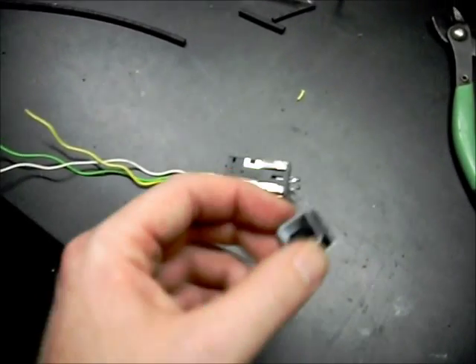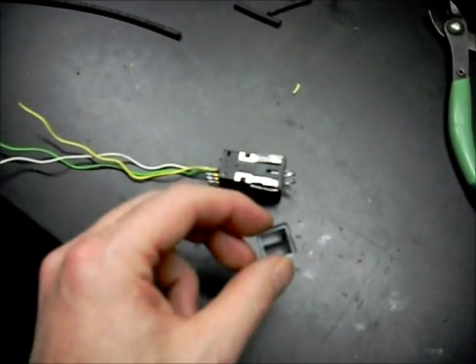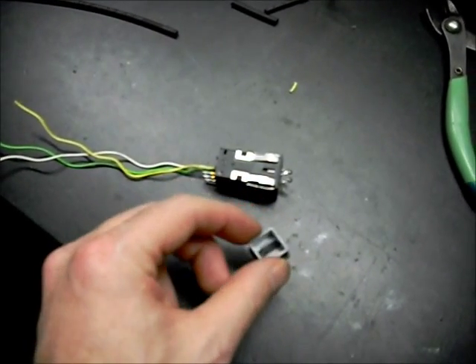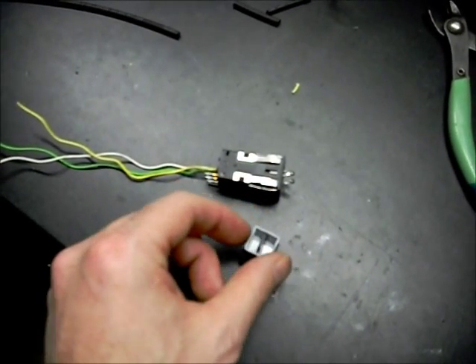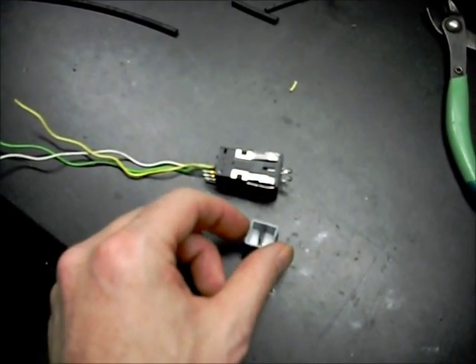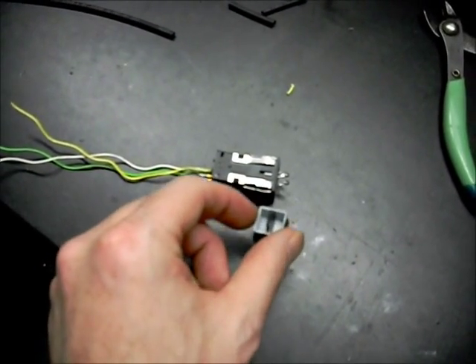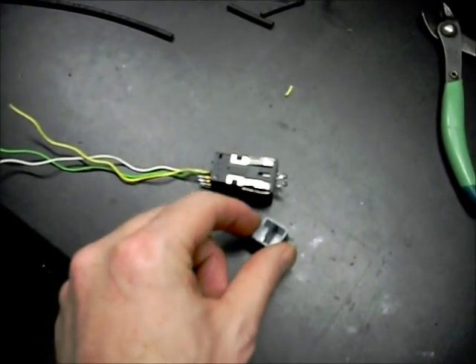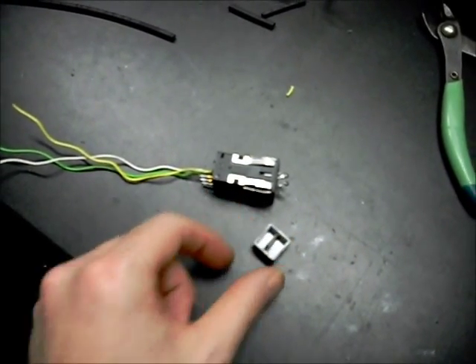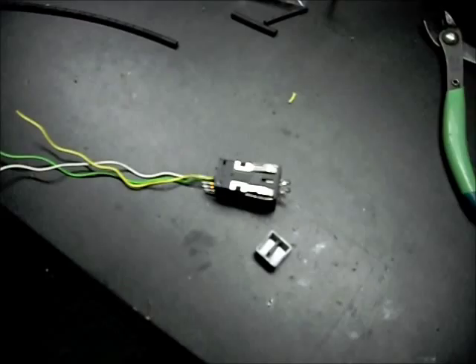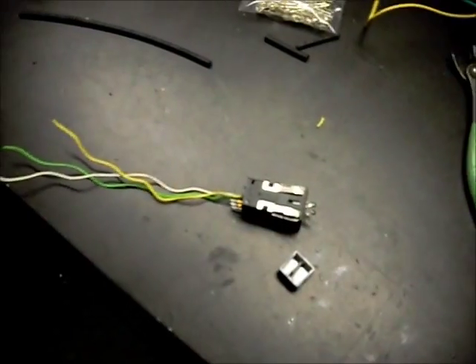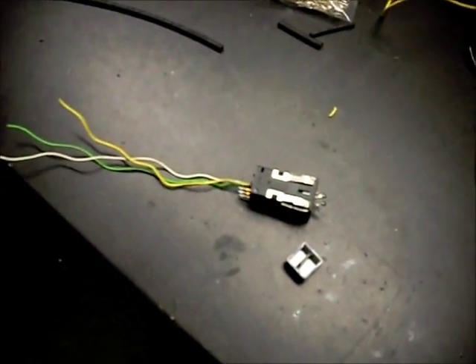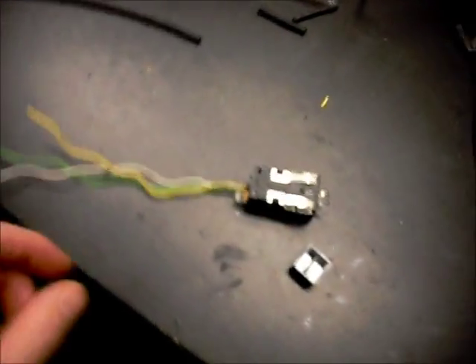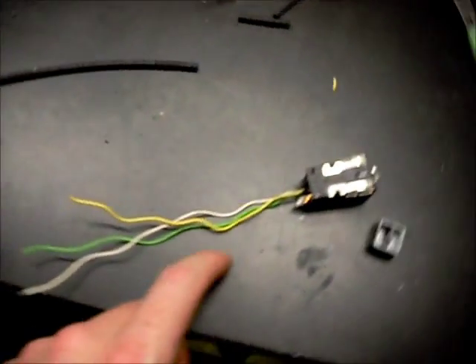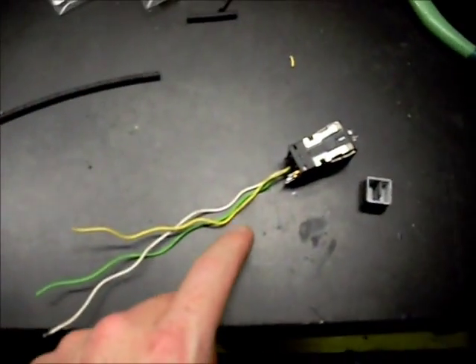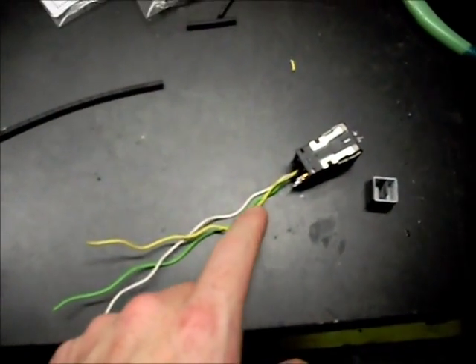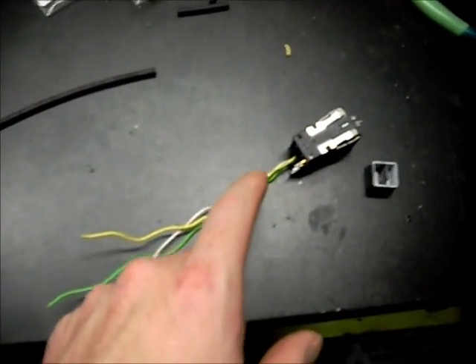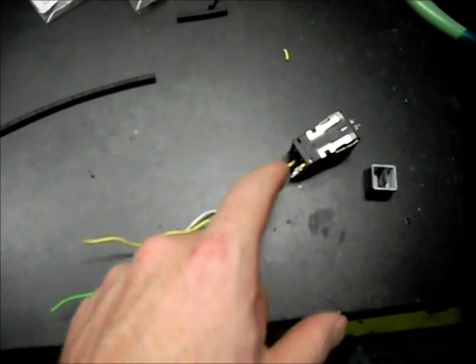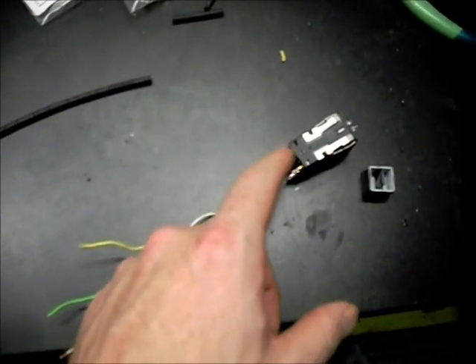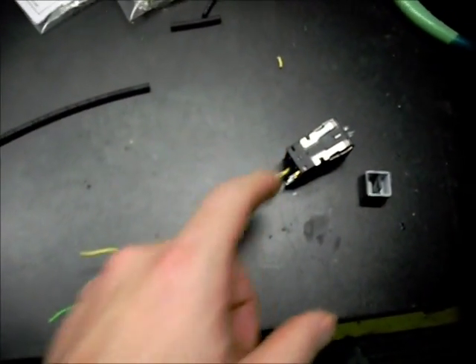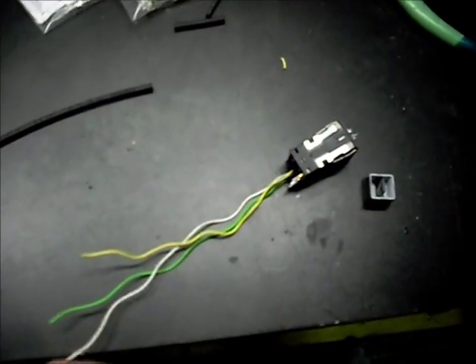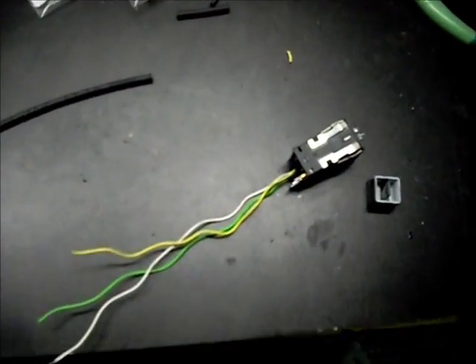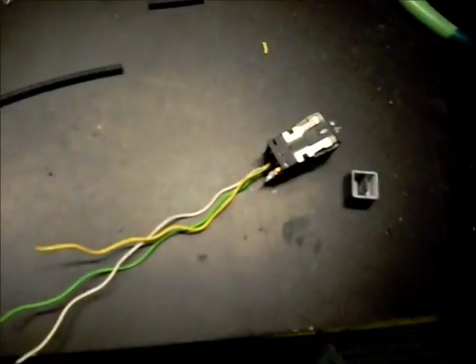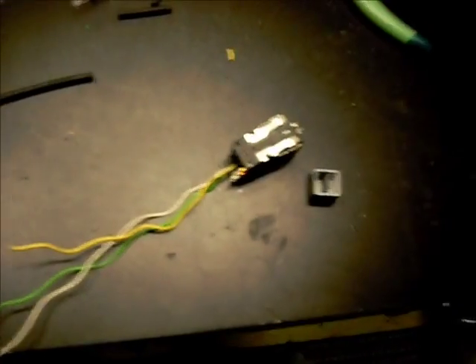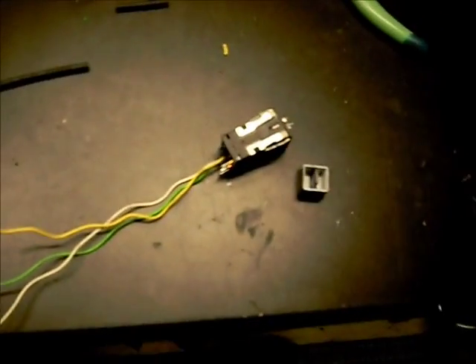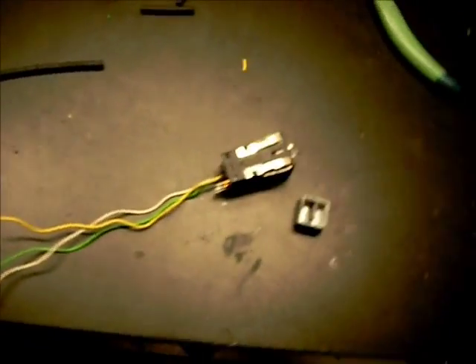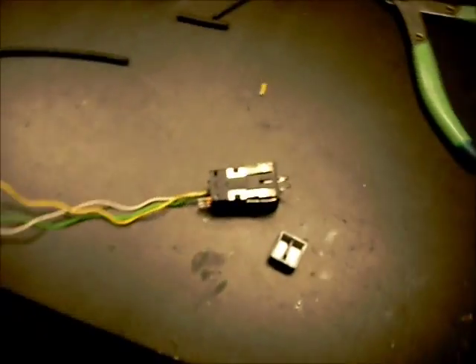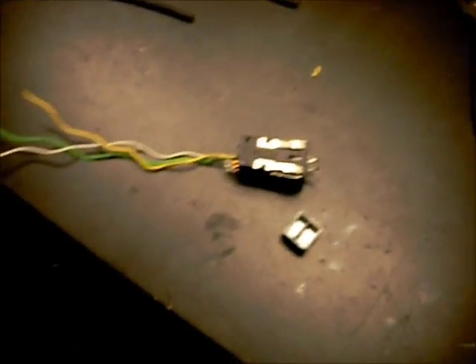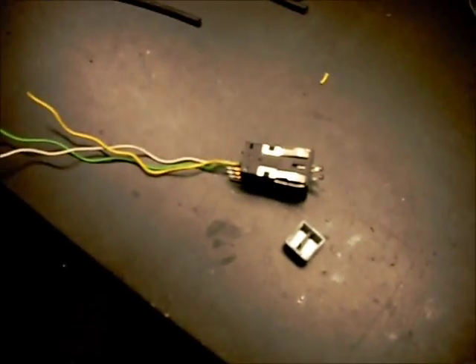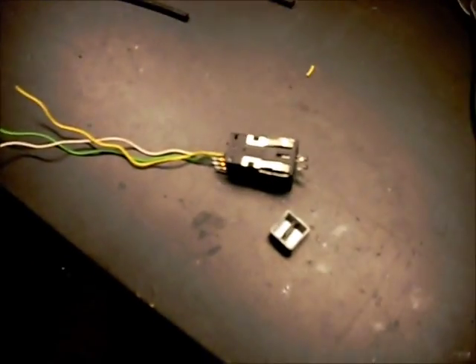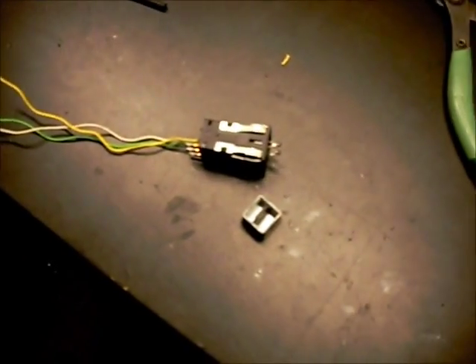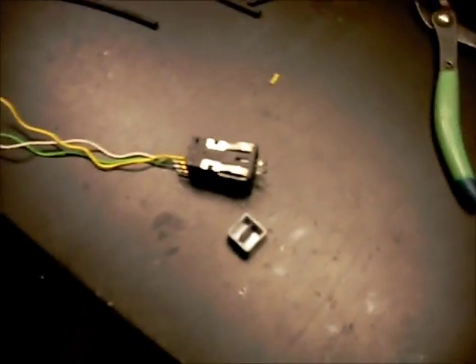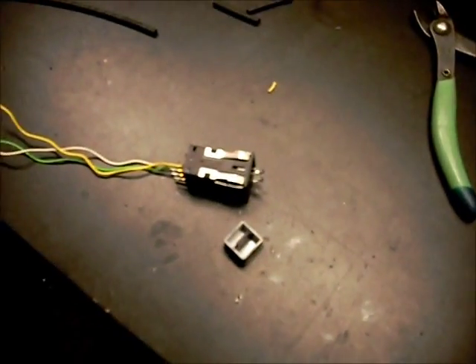That's pretty much it. We just set the cap on there, and I'll use a little bit of automotive glue to hold the wires in place at the end so the LEDs don't shift. And that'll be that.